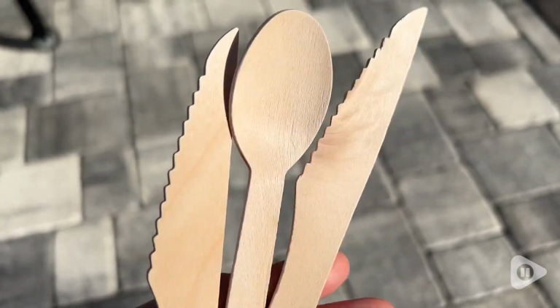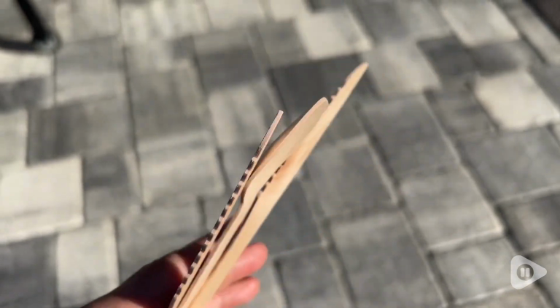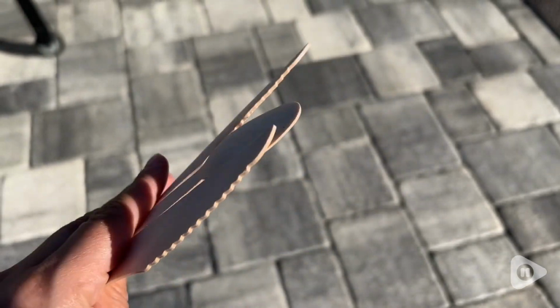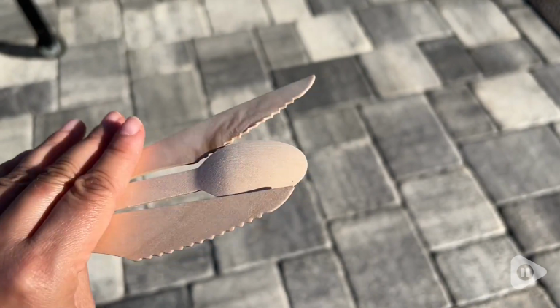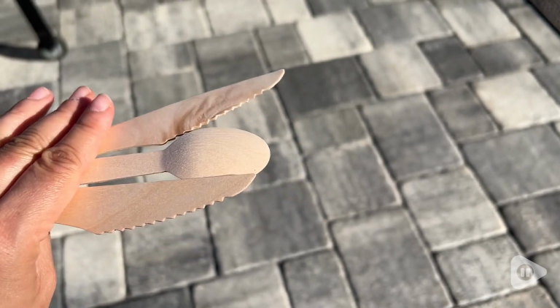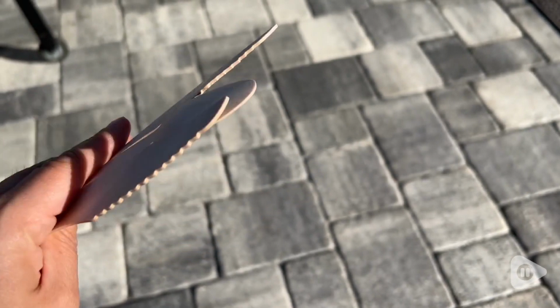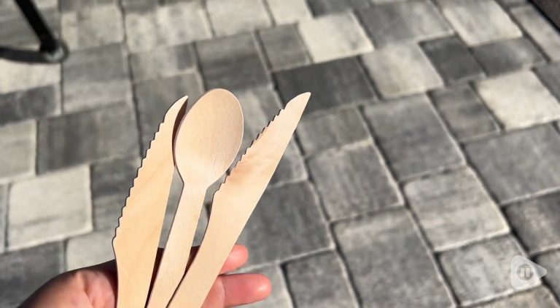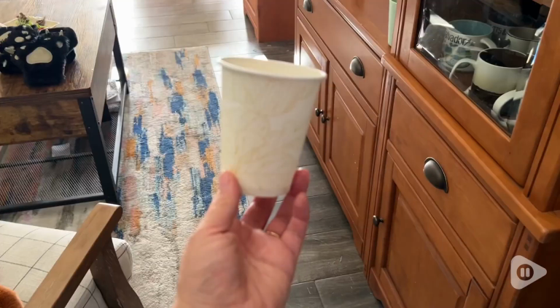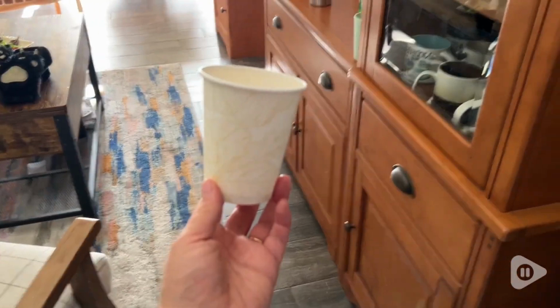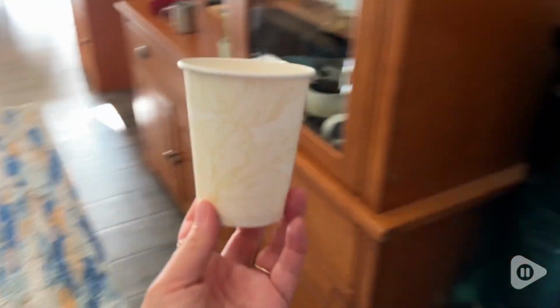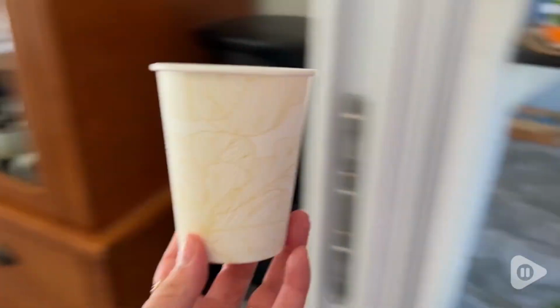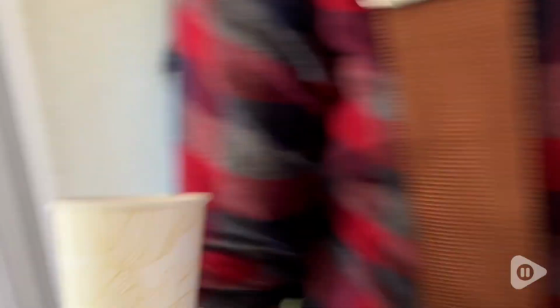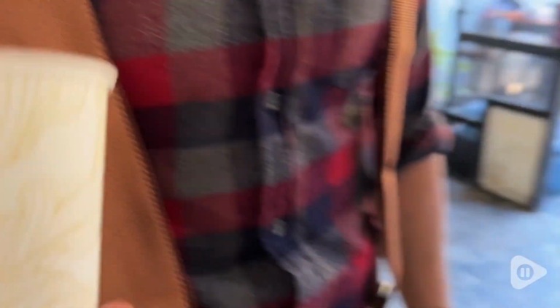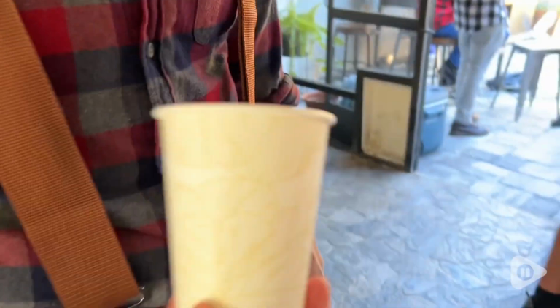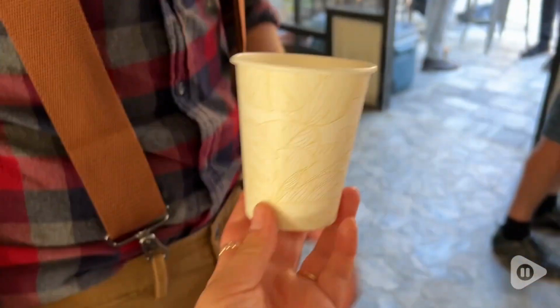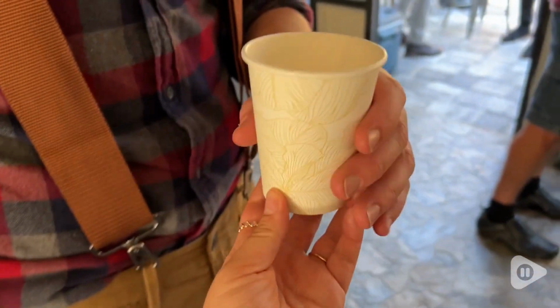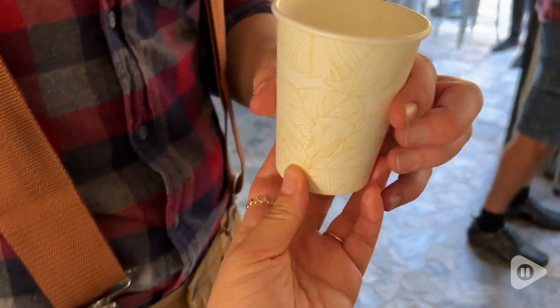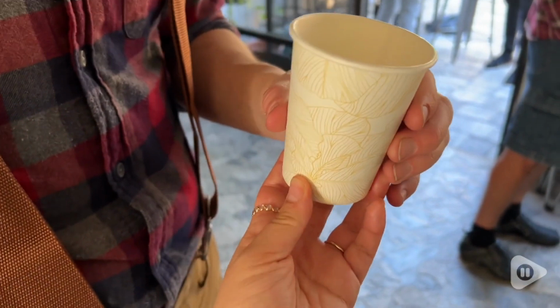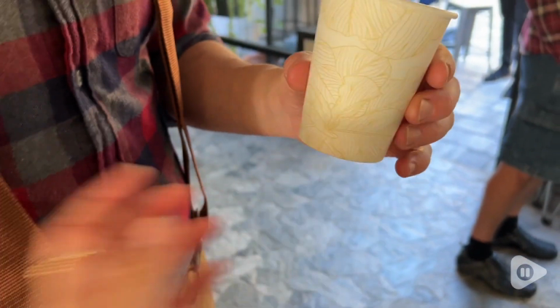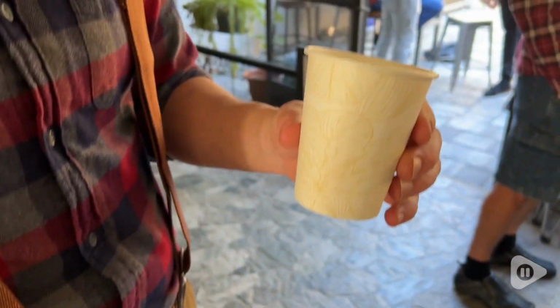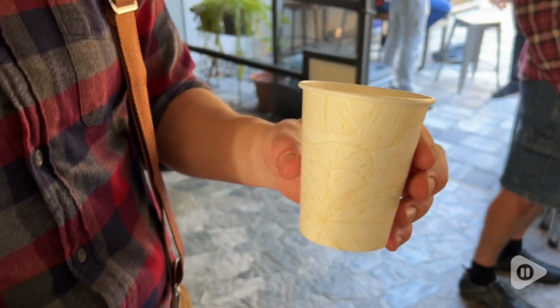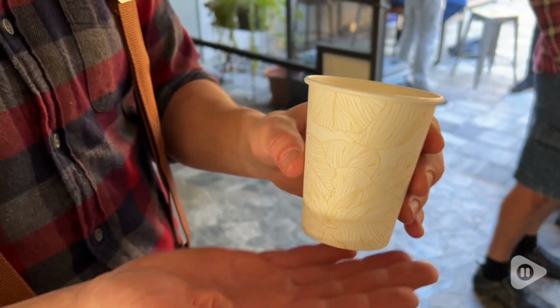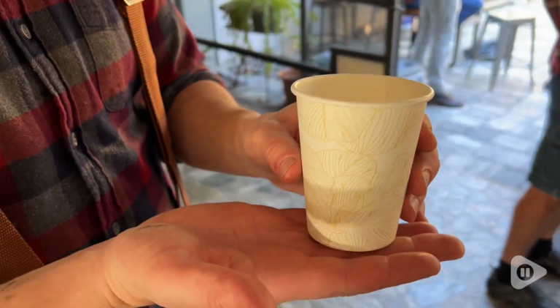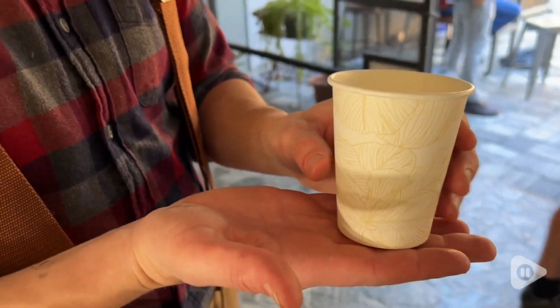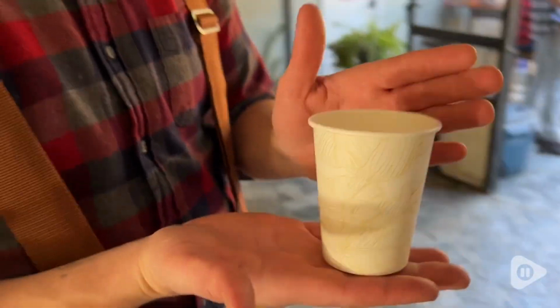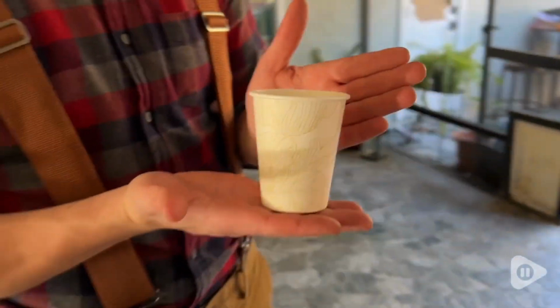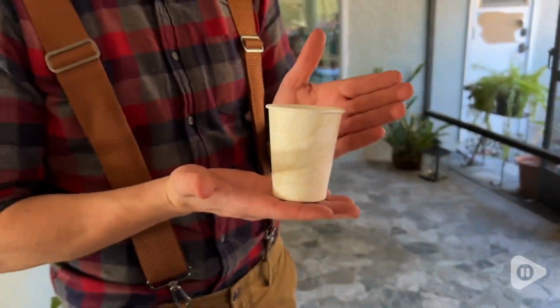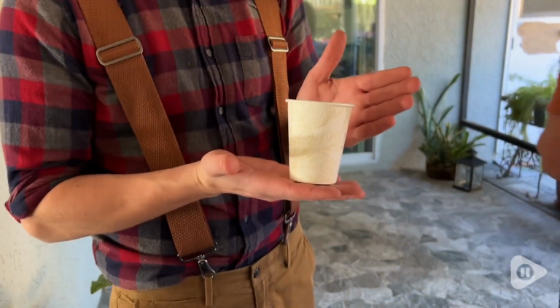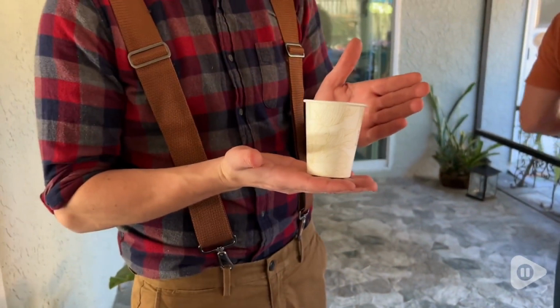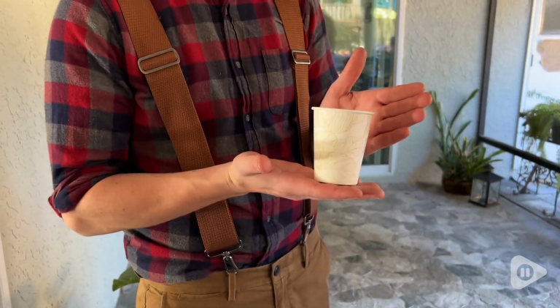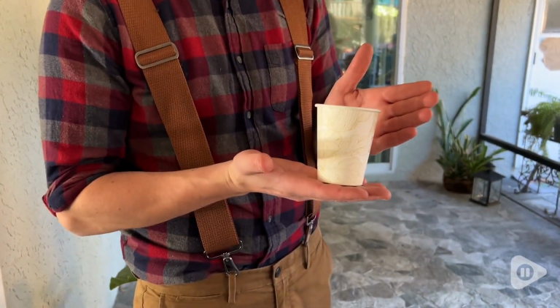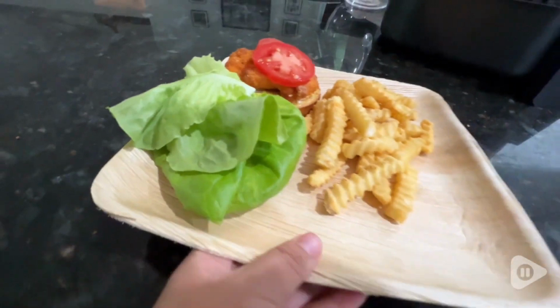It is sturdy so you can go either rustic or very elegant with this. Now the cups are 10 ounces and they can be used for hot or cold beverages, and they are a nice neutral beige with palm leaf.